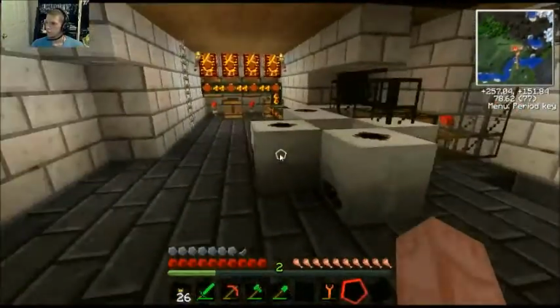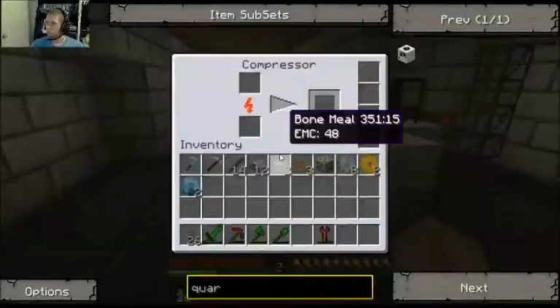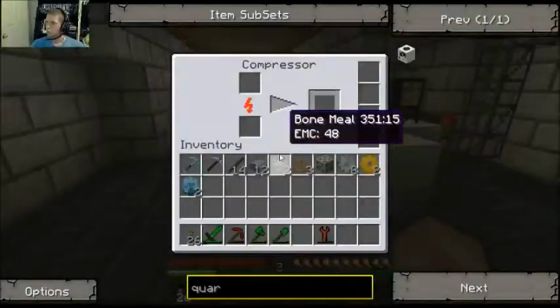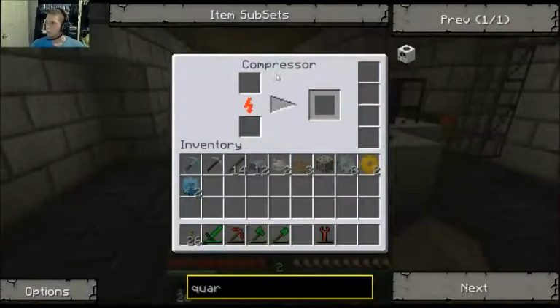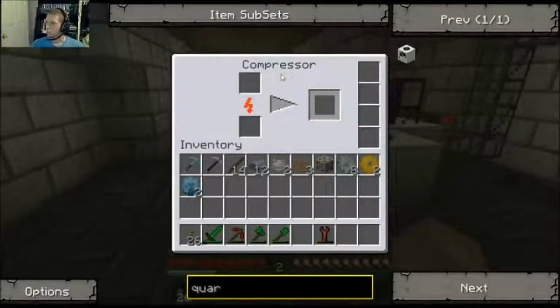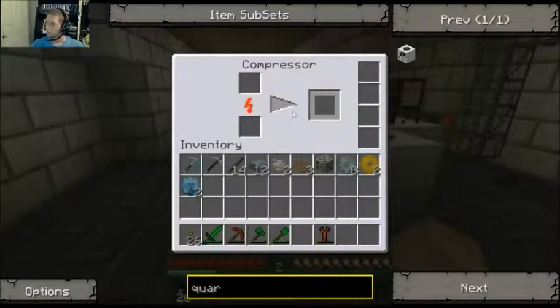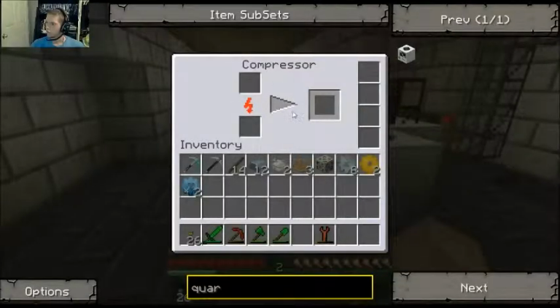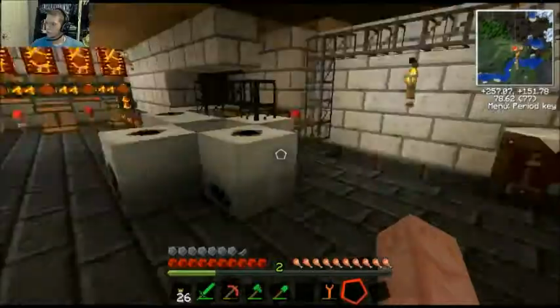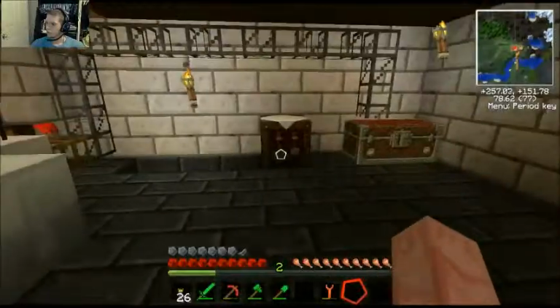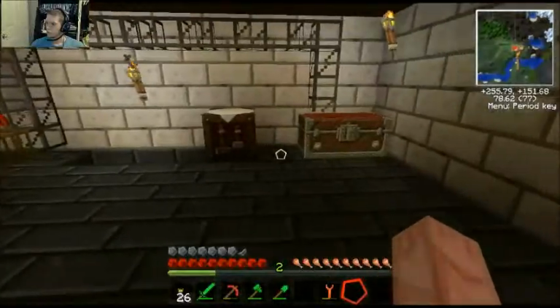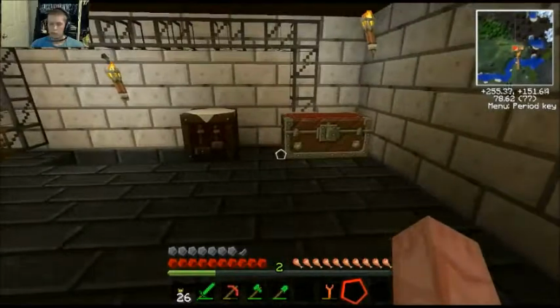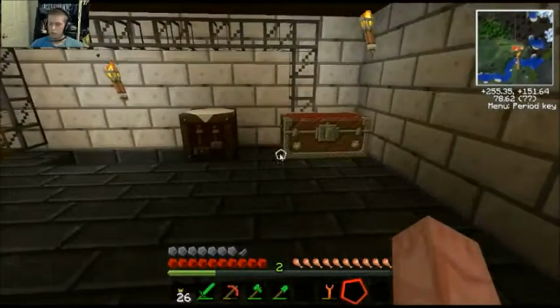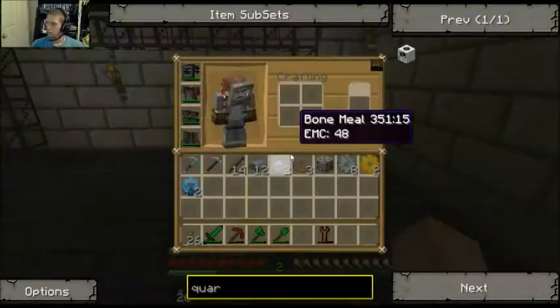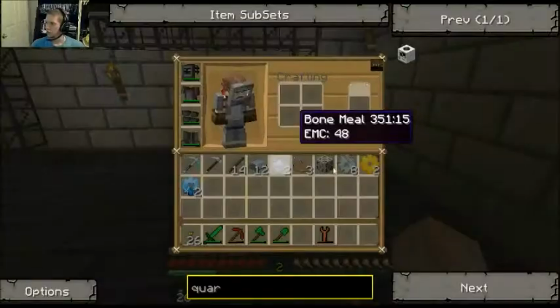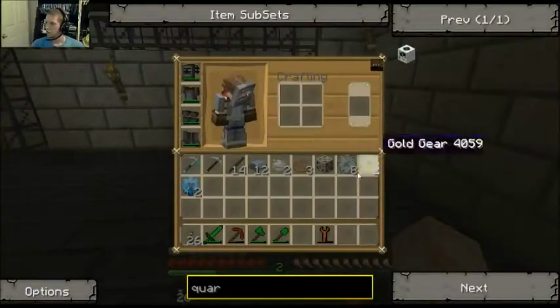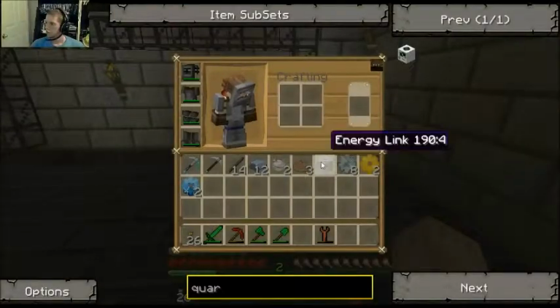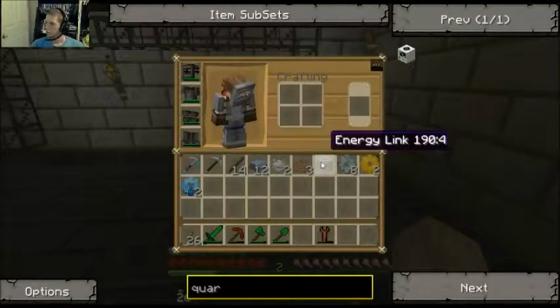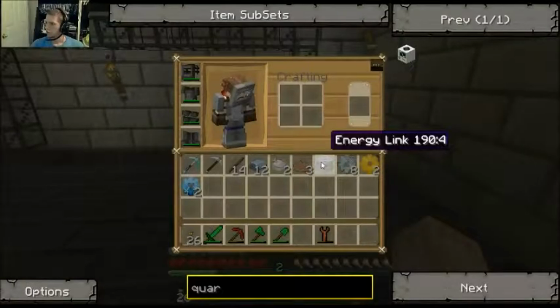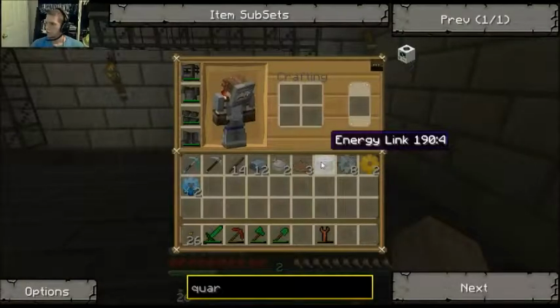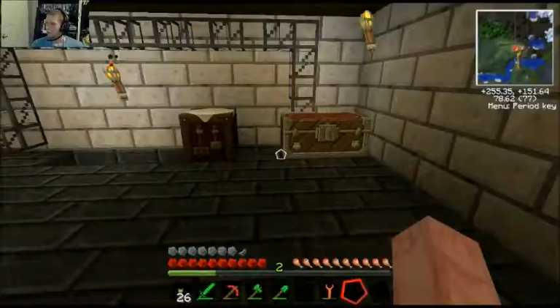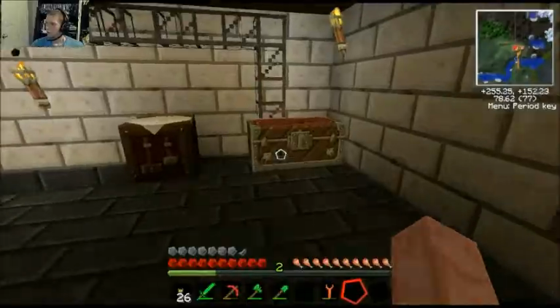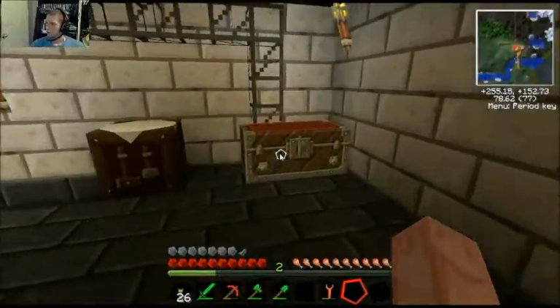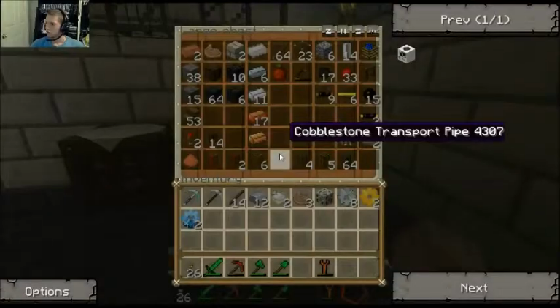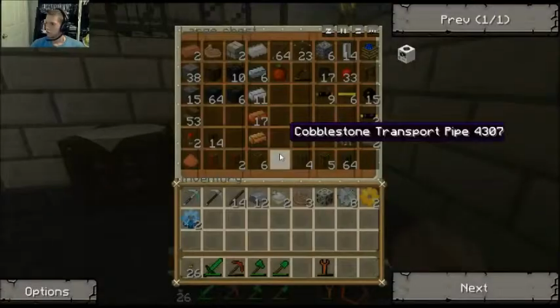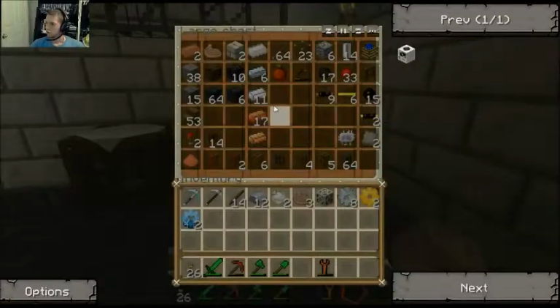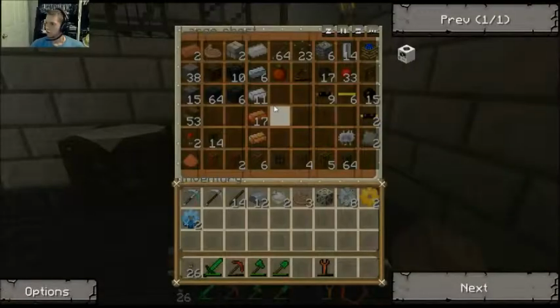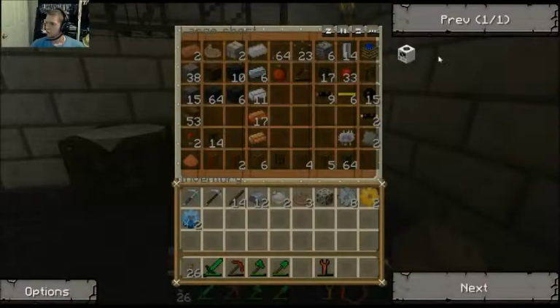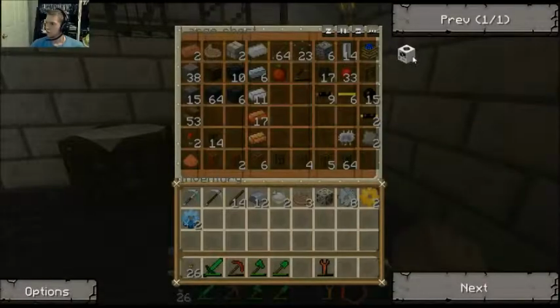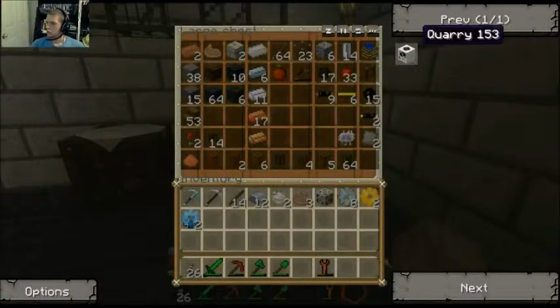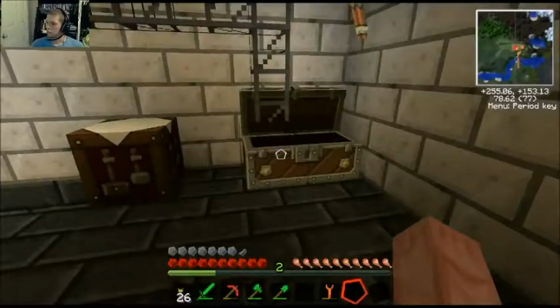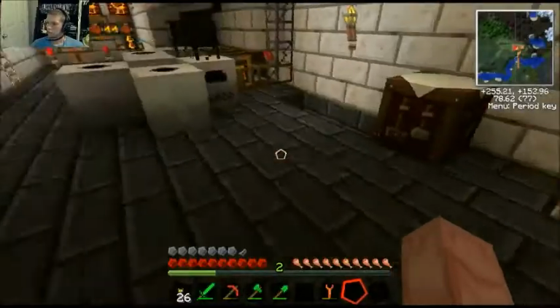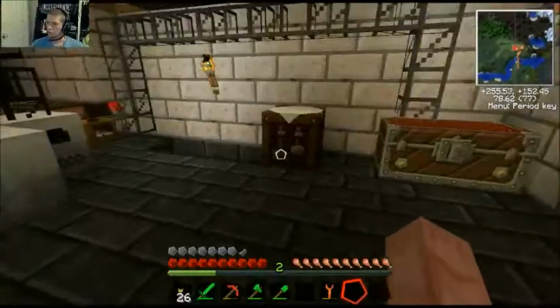I also made a compressor and I made an energy link. I got everything ready to make for the quarry.